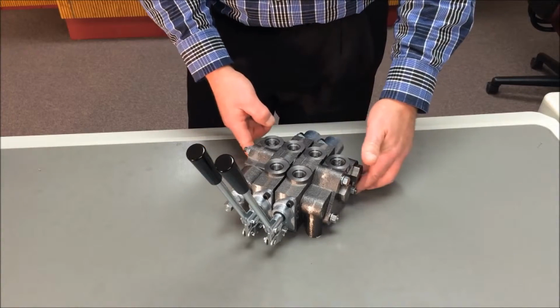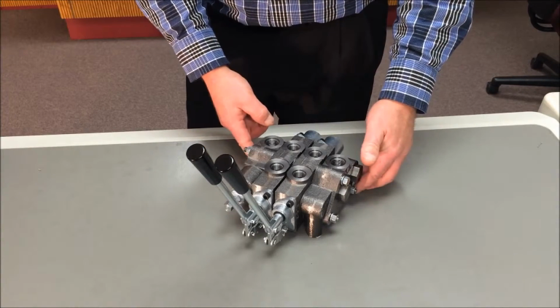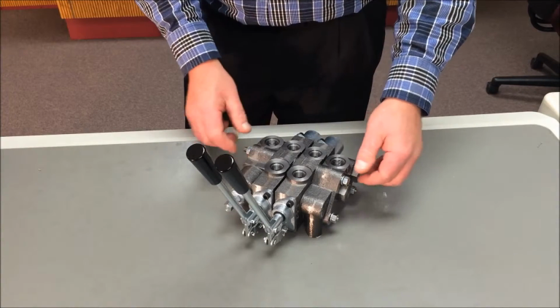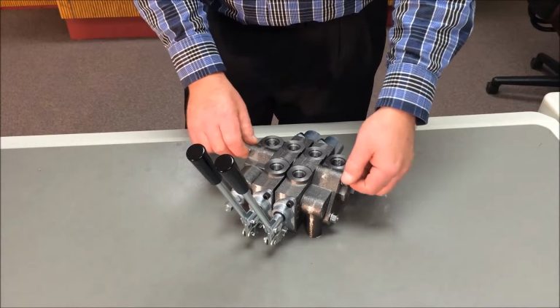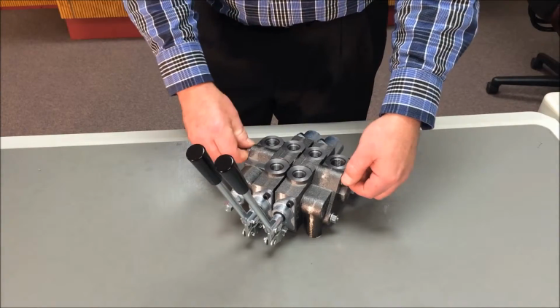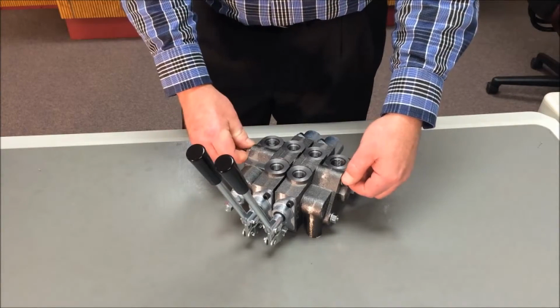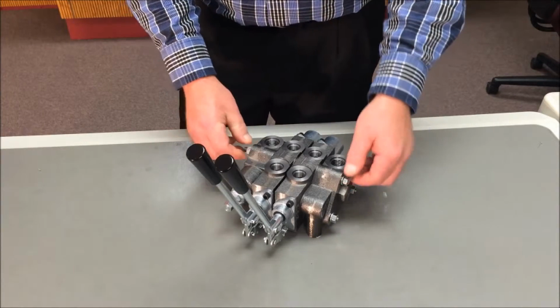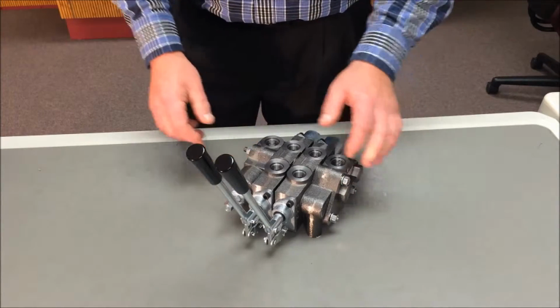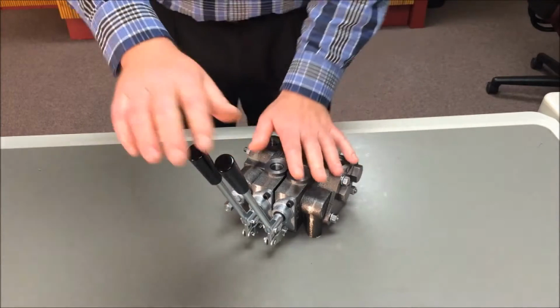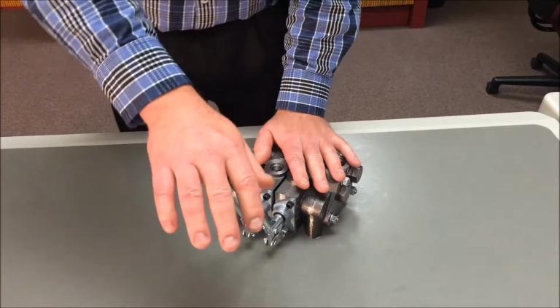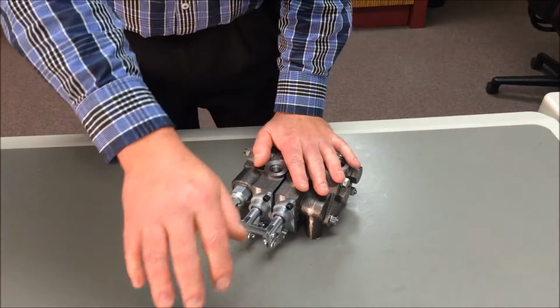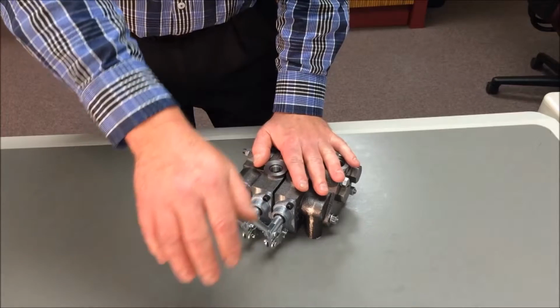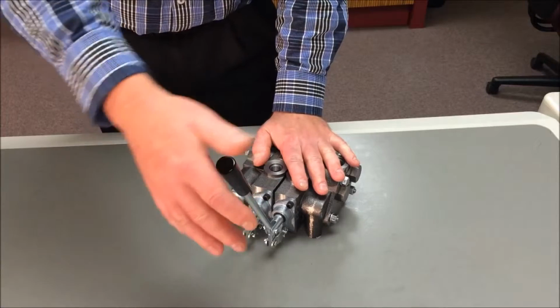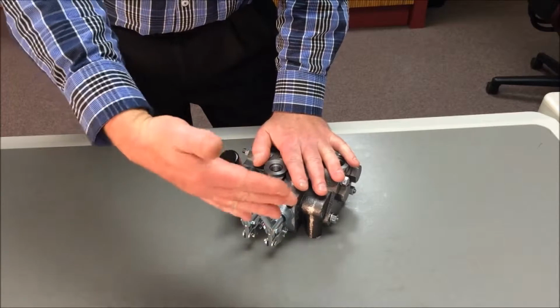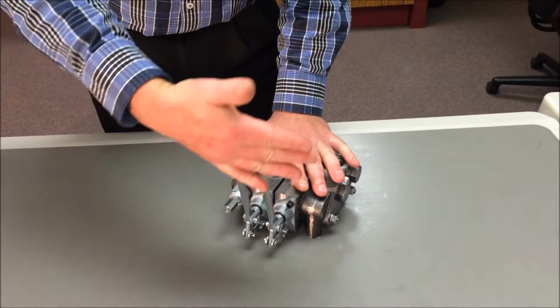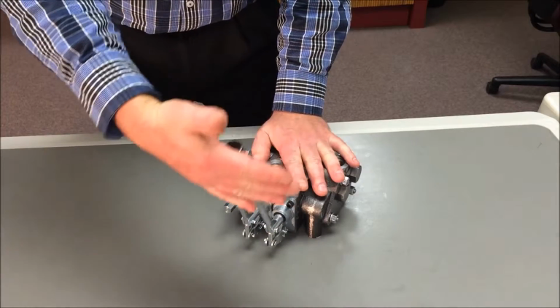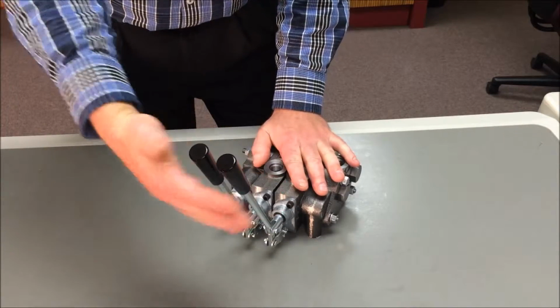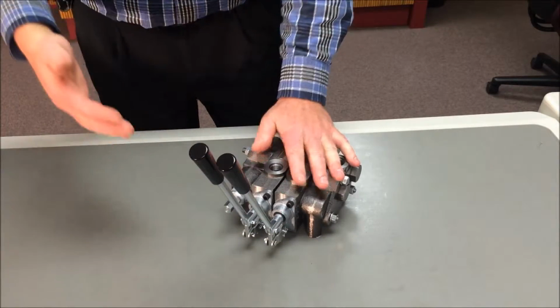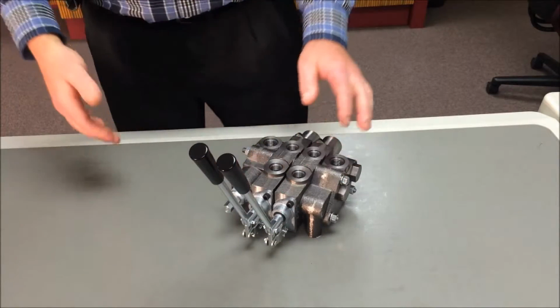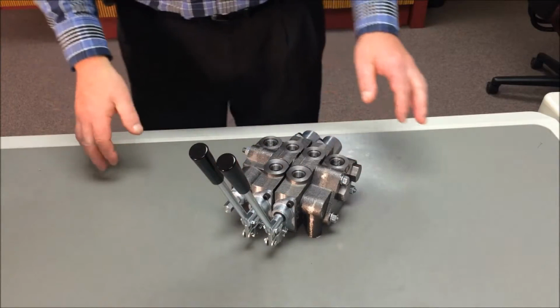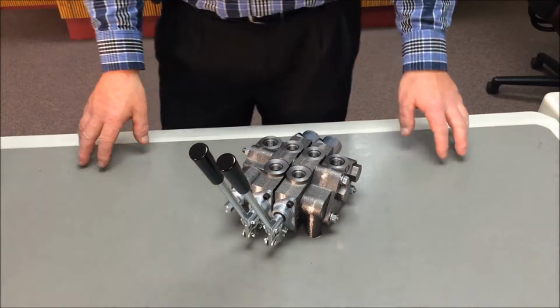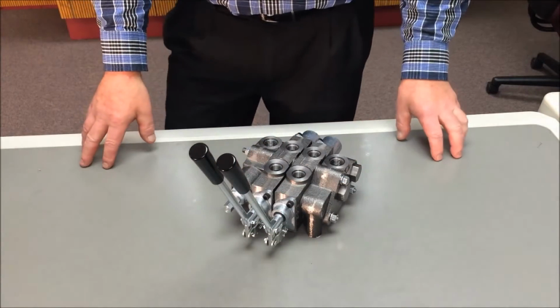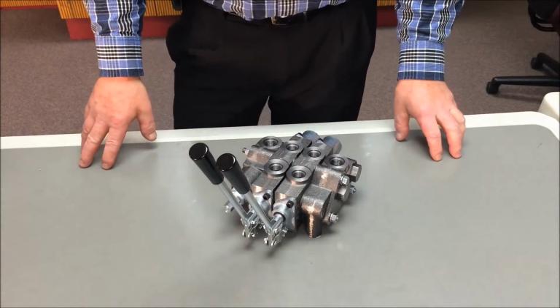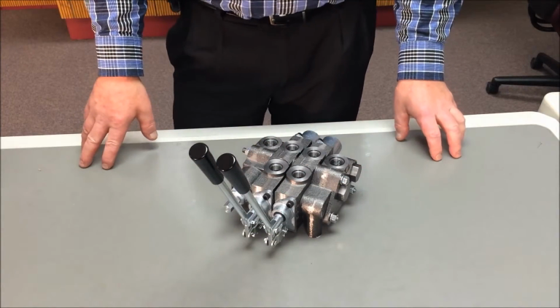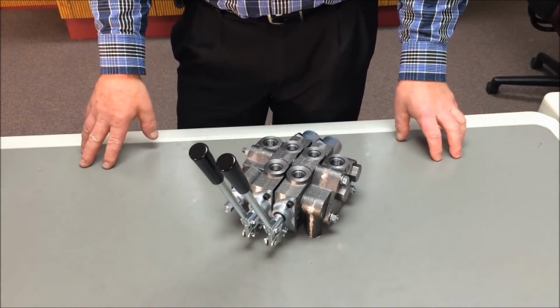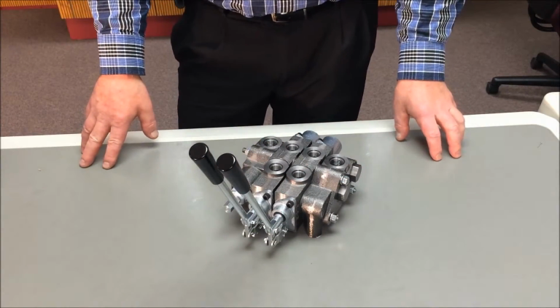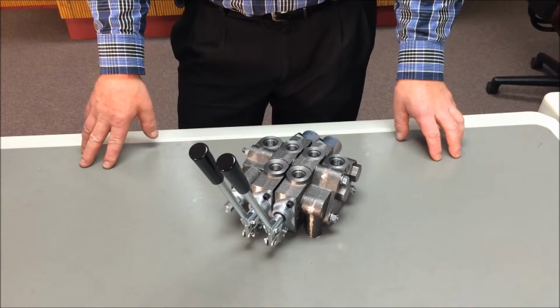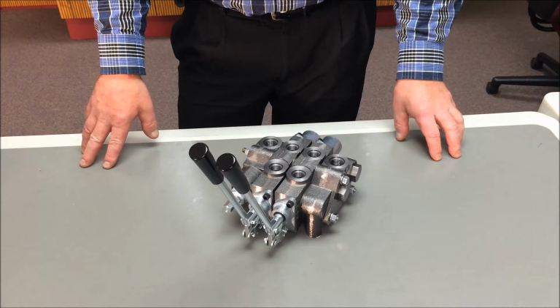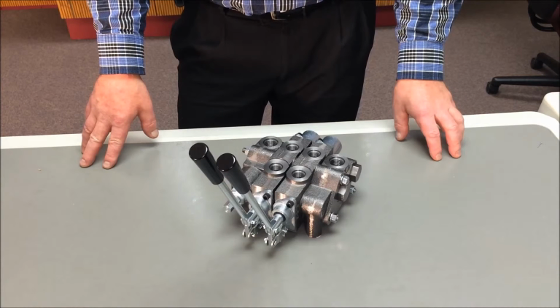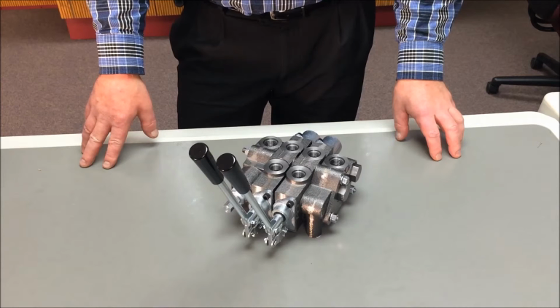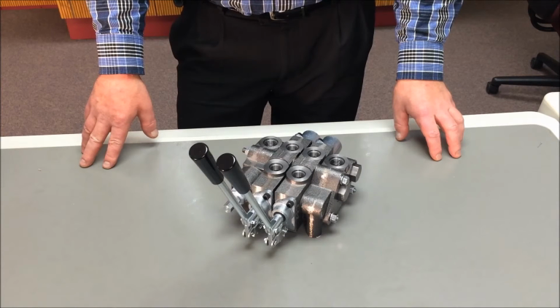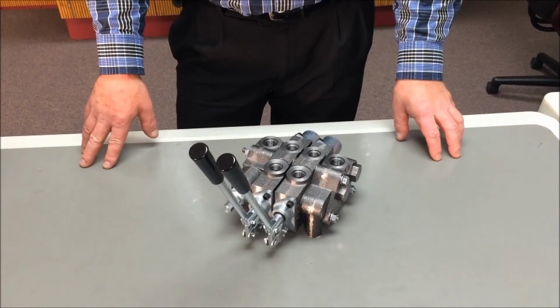If it still binds, you probably have a pinched O-ring or contamination between sections. Sectional valves from Prince Manufacturing Corporation, delivering to your bottom line through standard products and customized solutions.